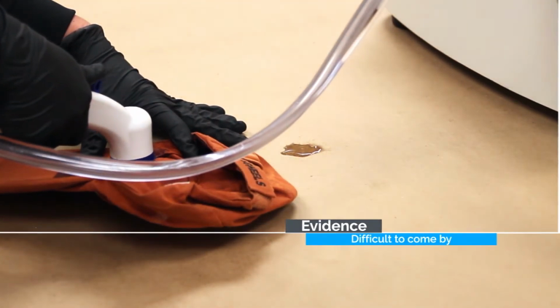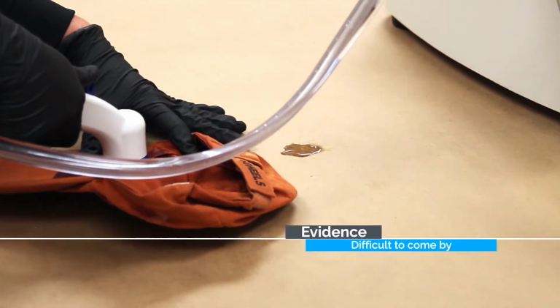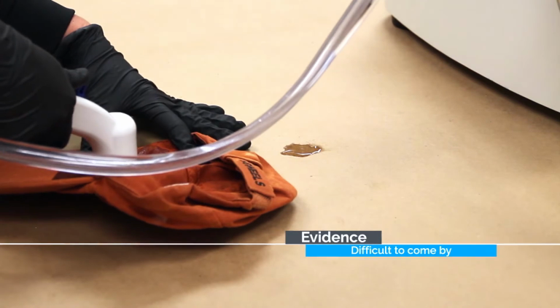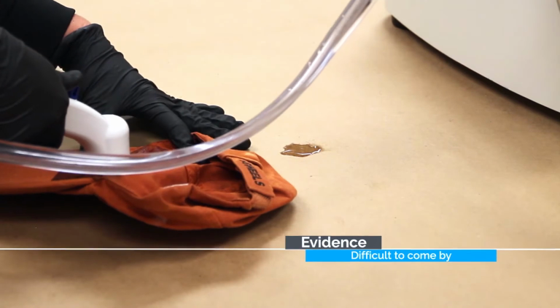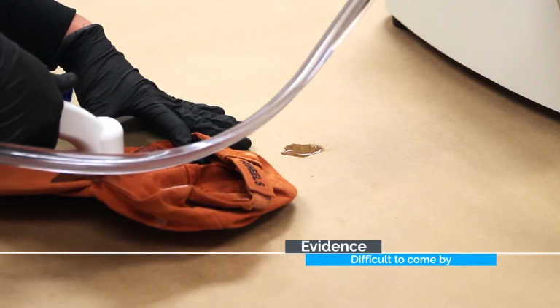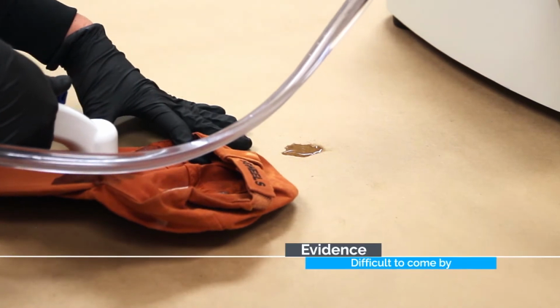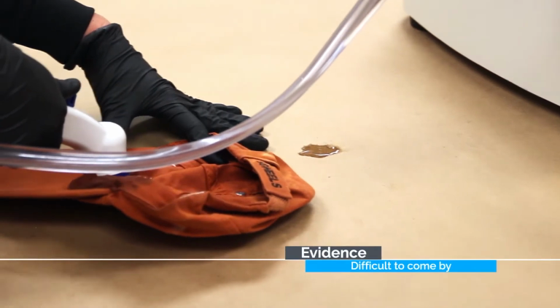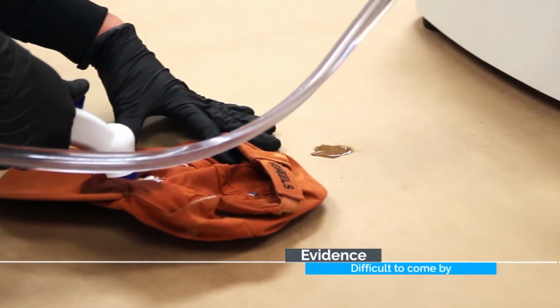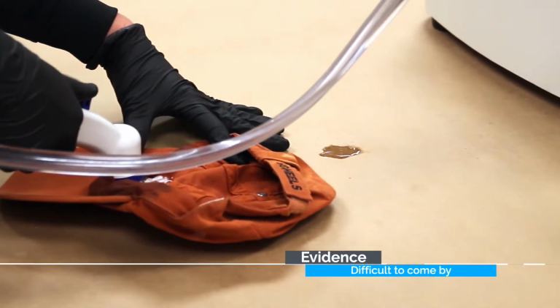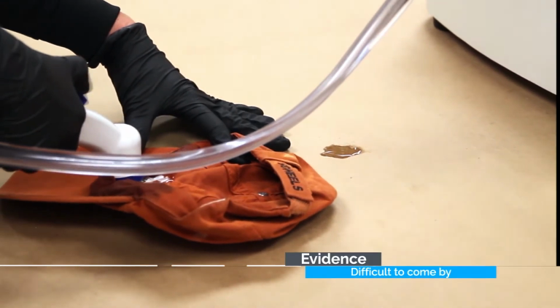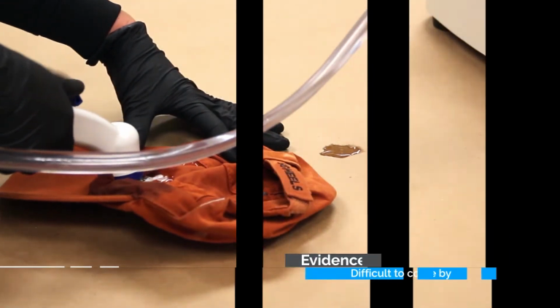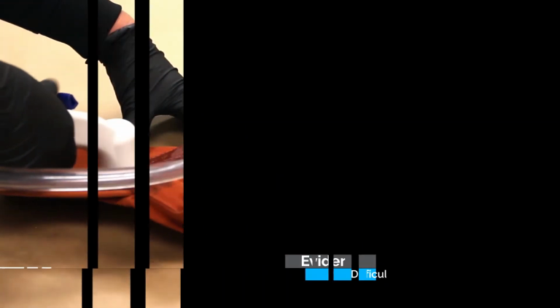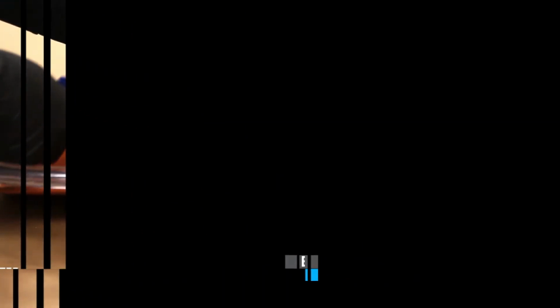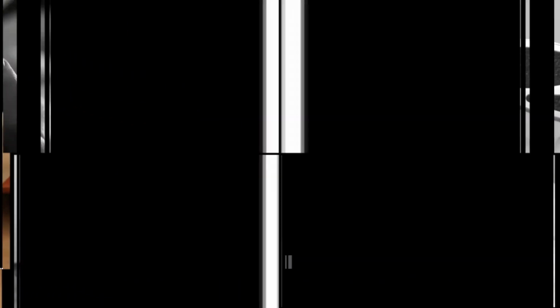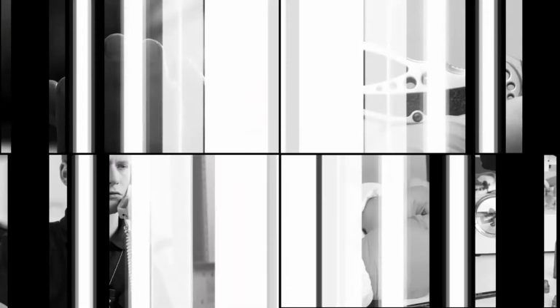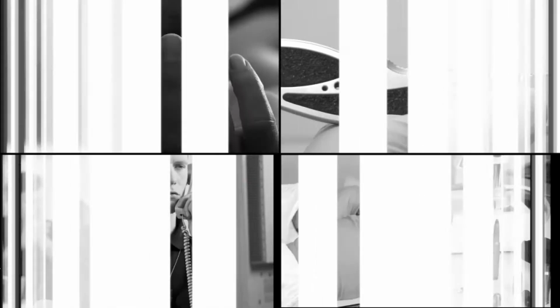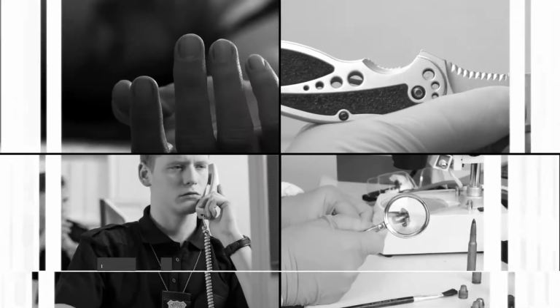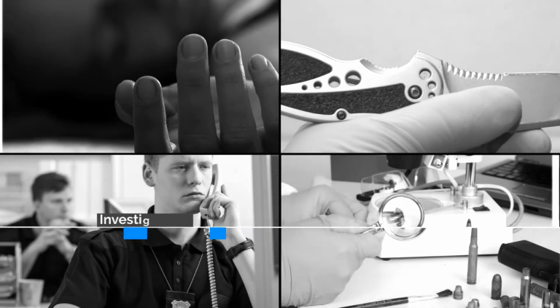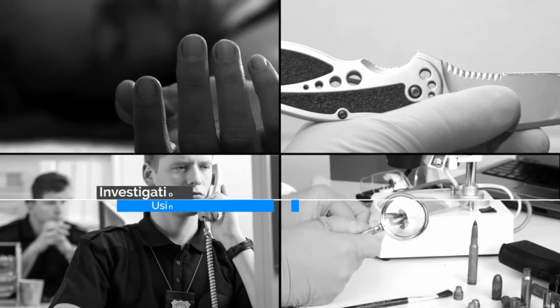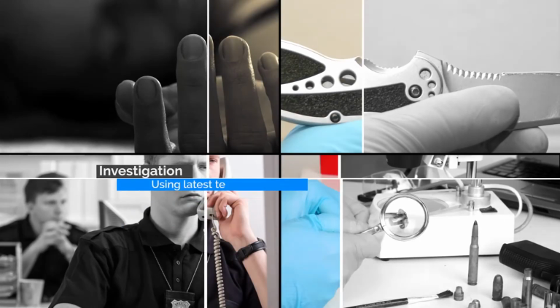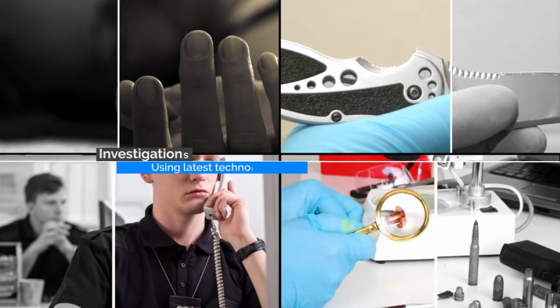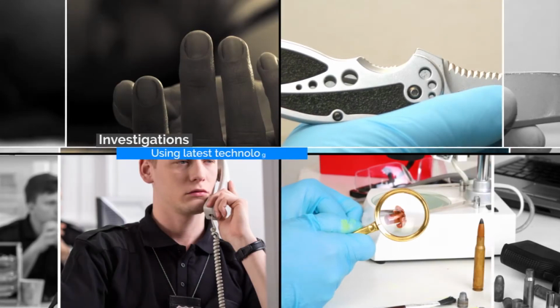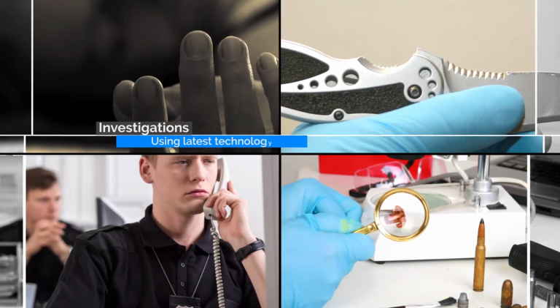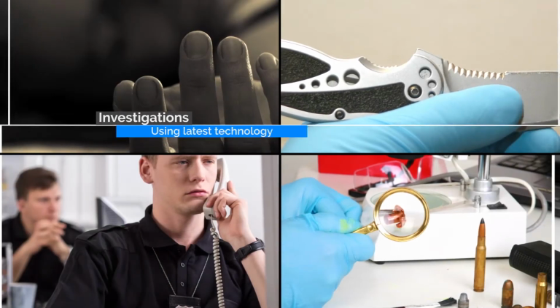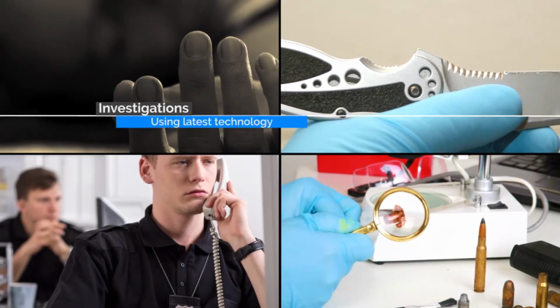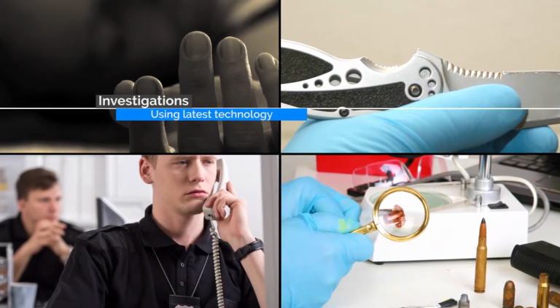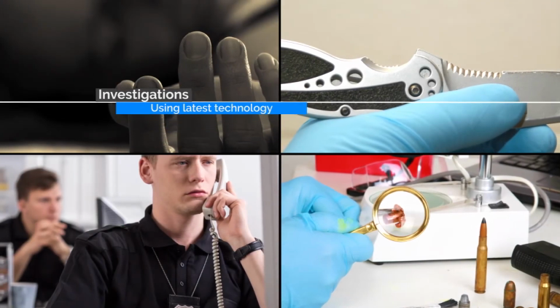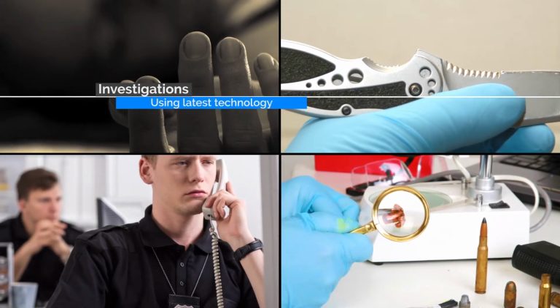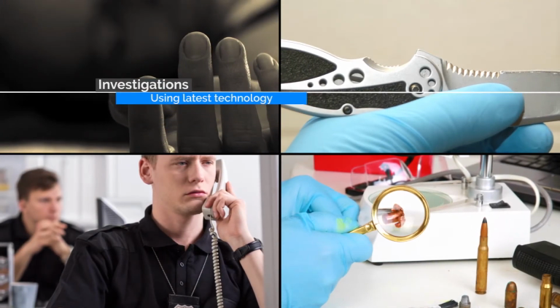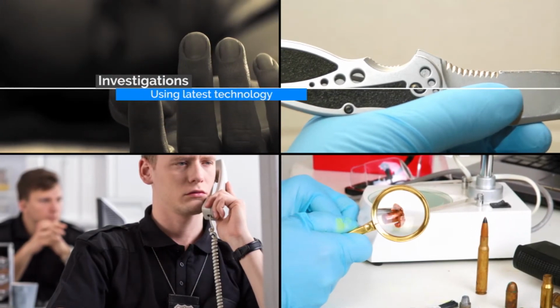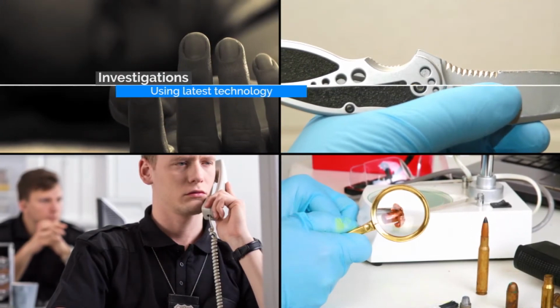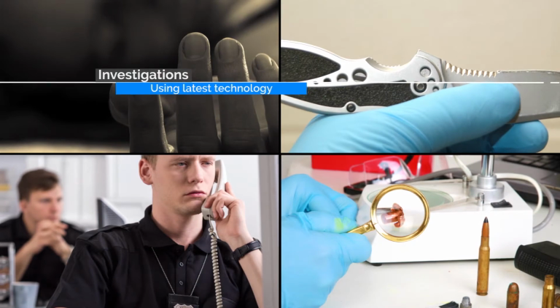The MVAC has been successful even after a traditional sample method has been tried. Every investigator knows the more quality DNA collected, the better the chances for a viable profile.